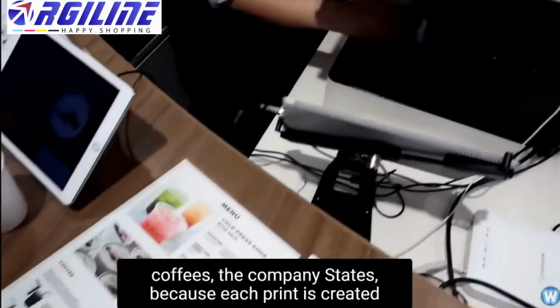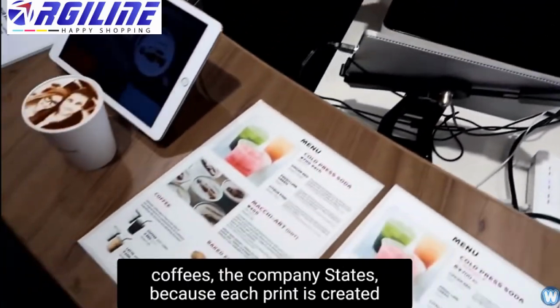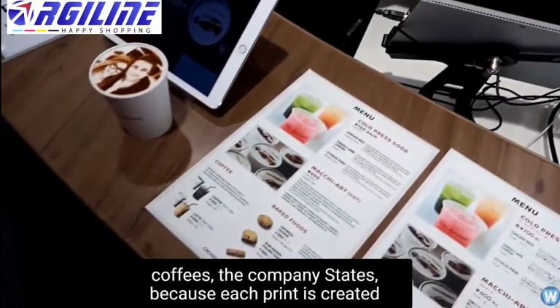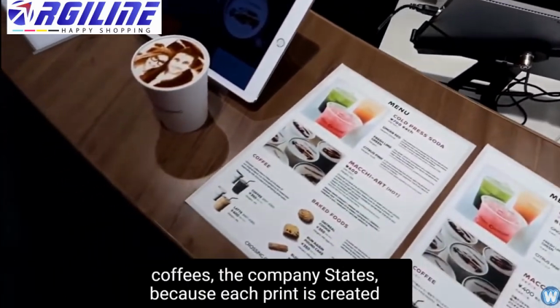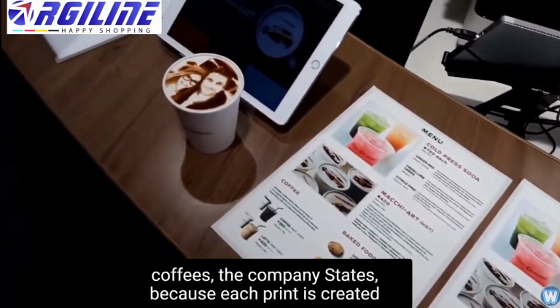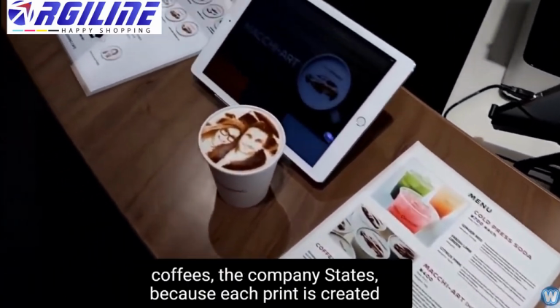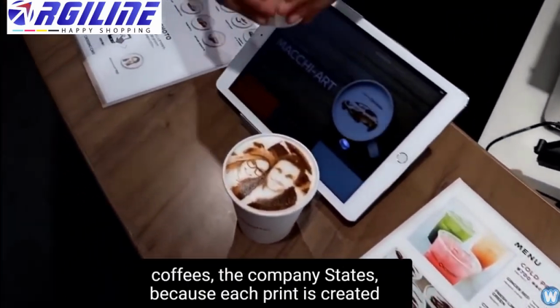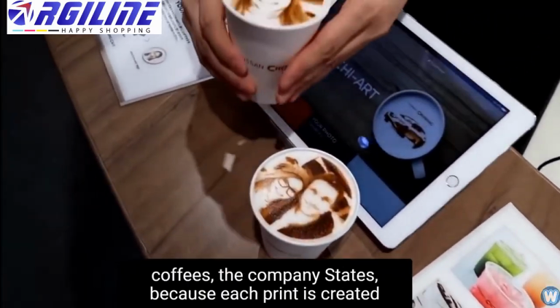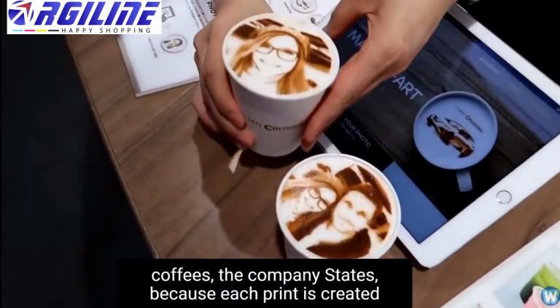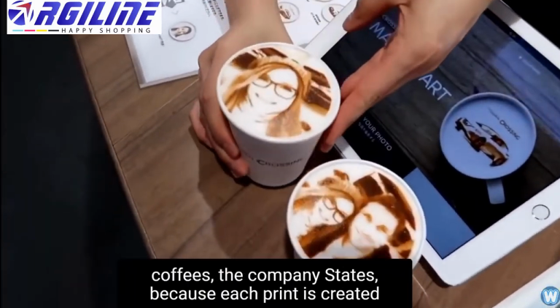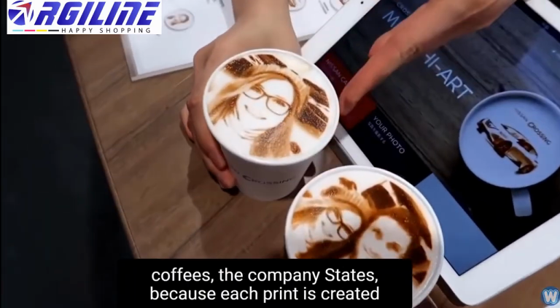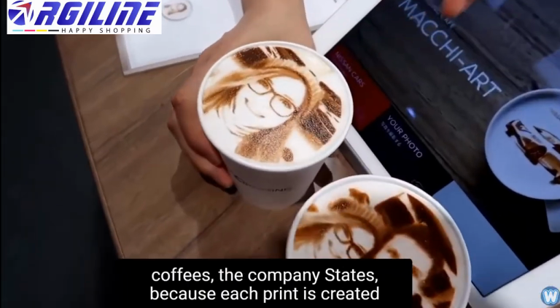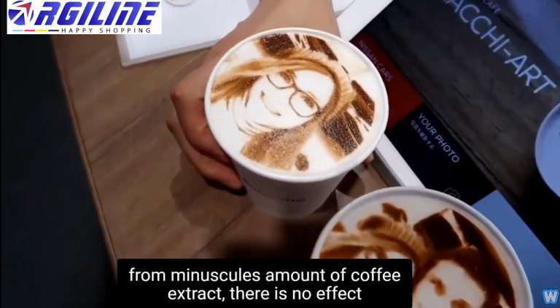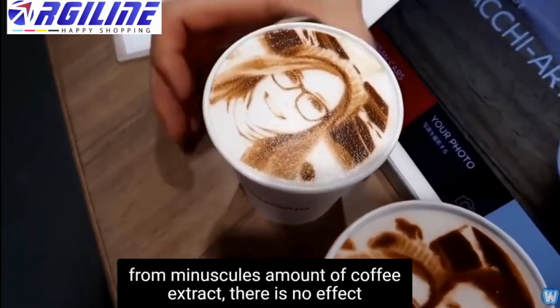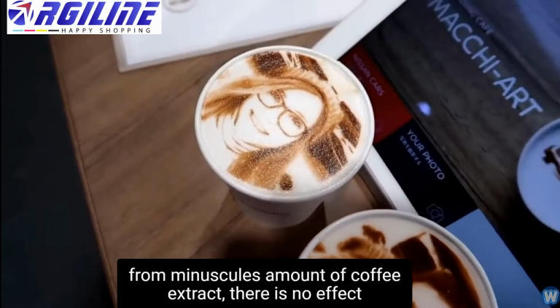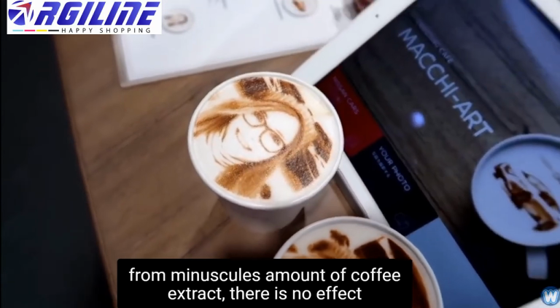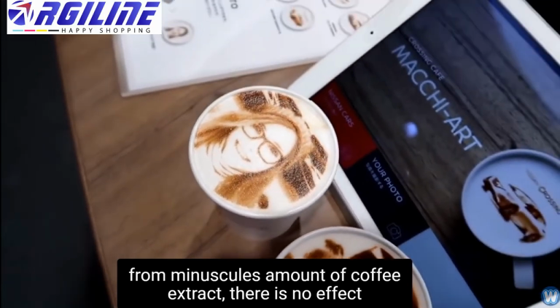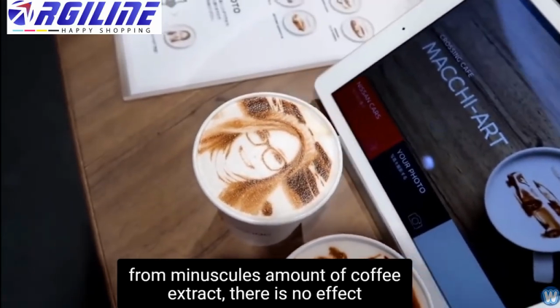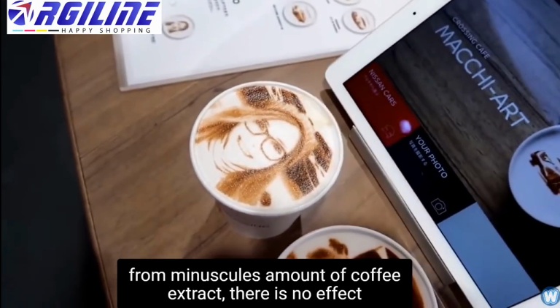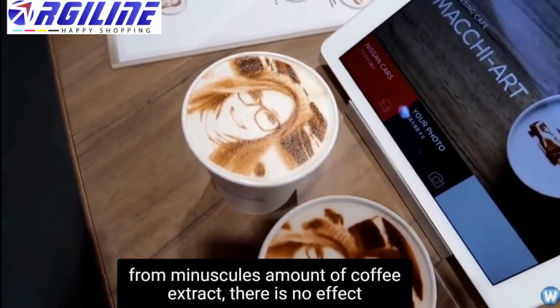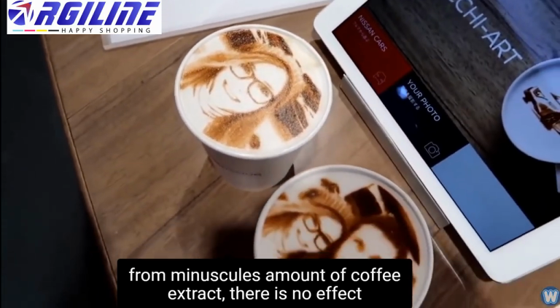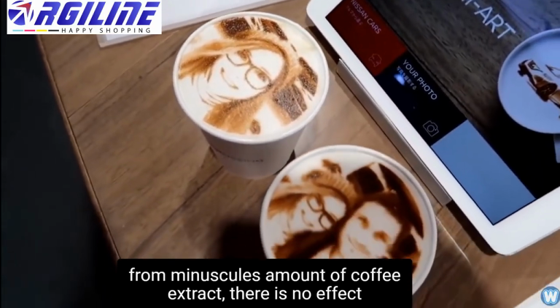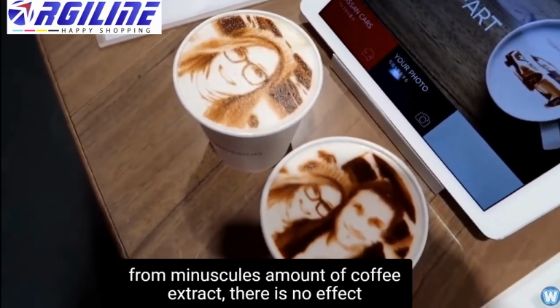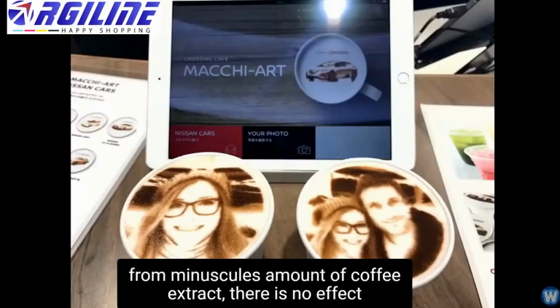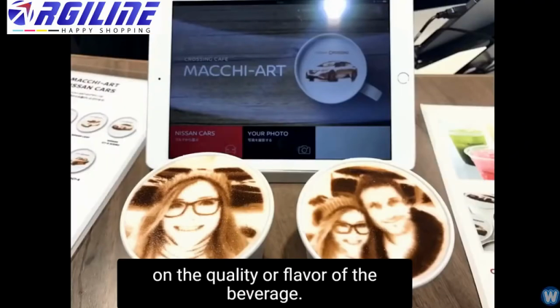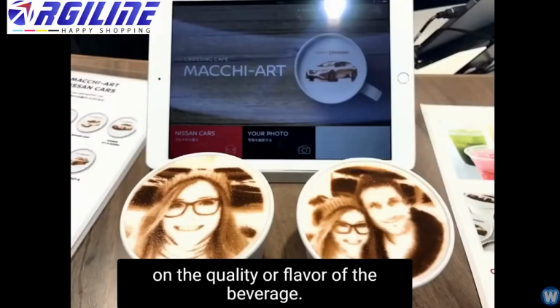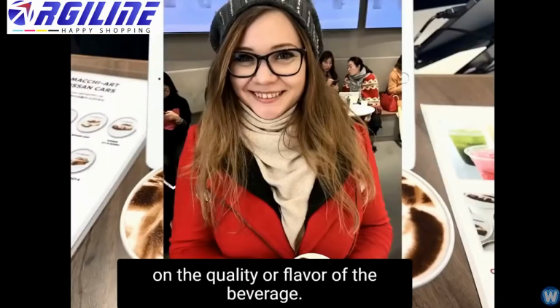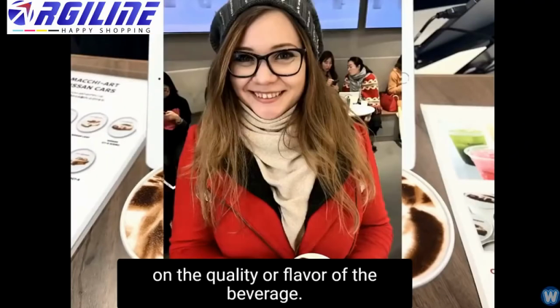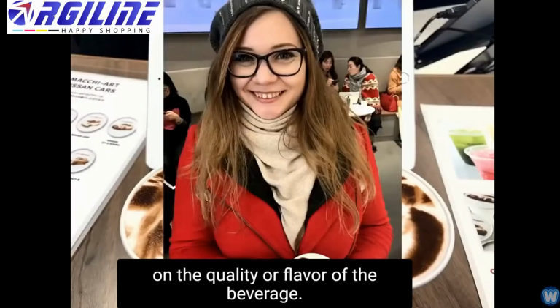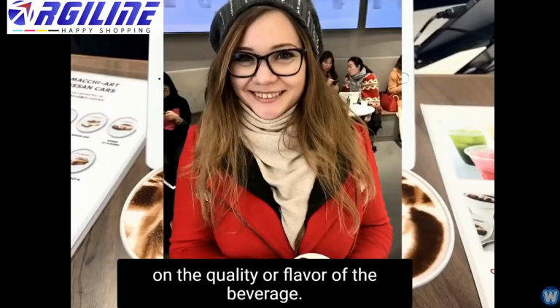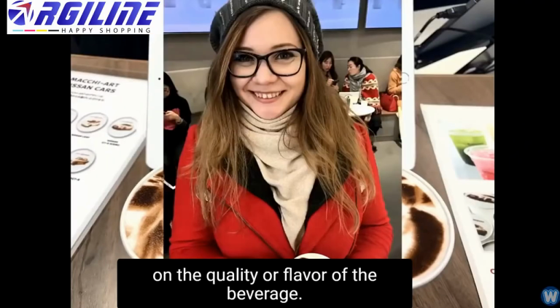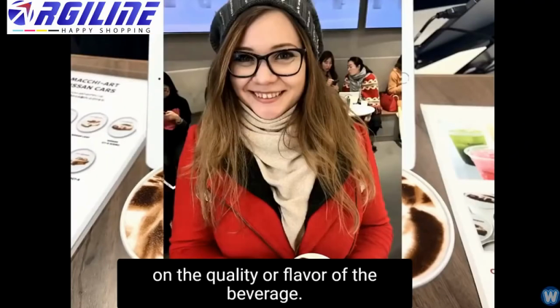The company states that because each print is created from a miniscule amount of coffee extract, there is no effect on the quality or flavour of the beverage.